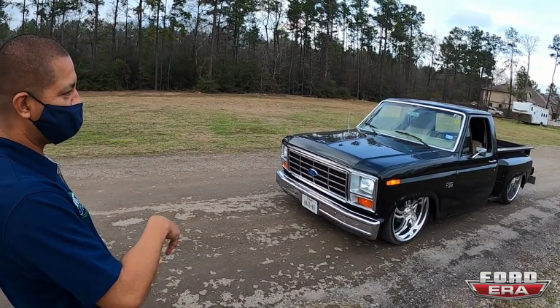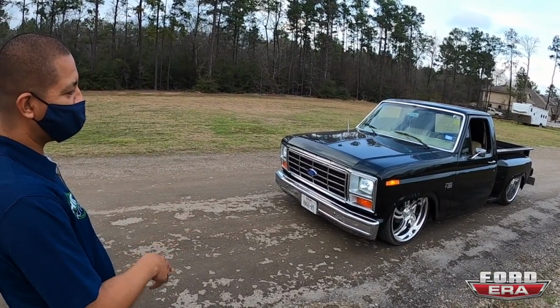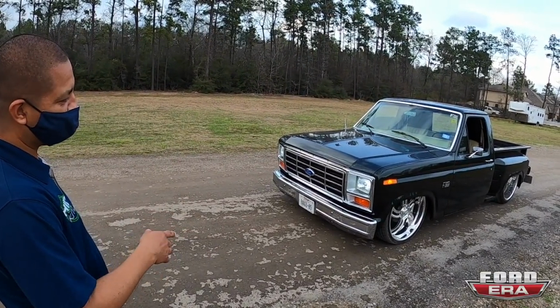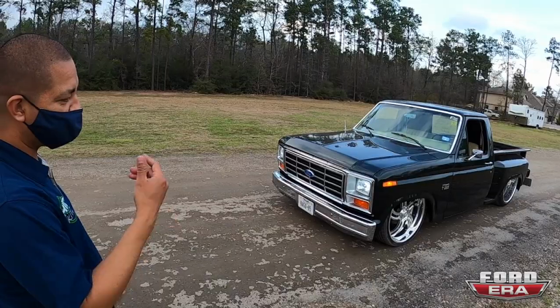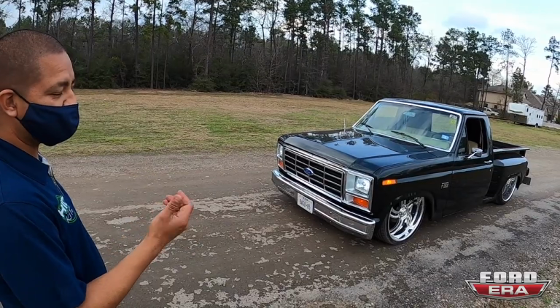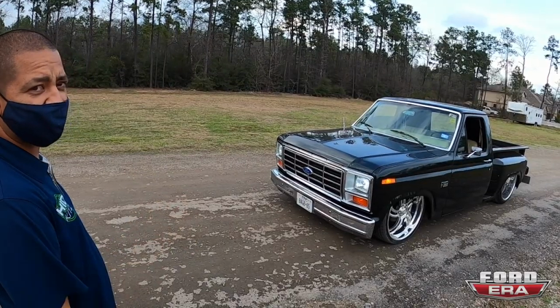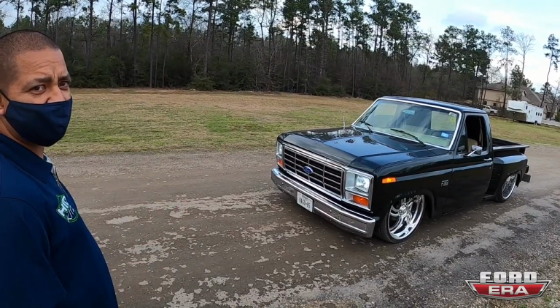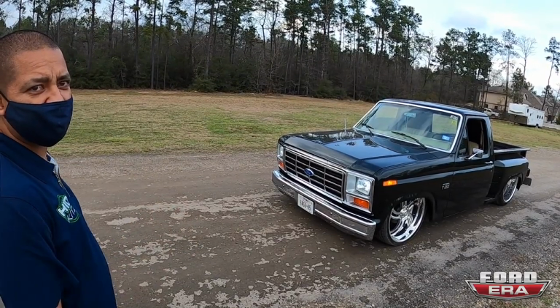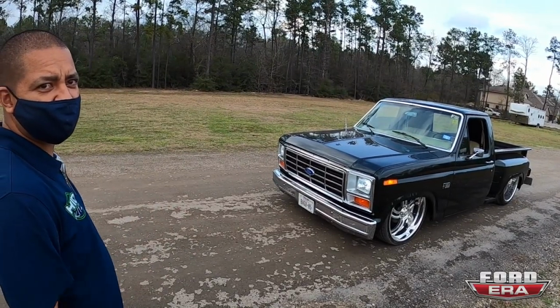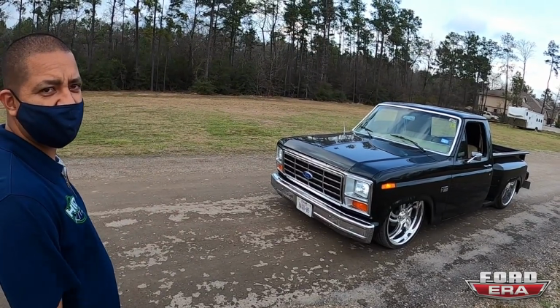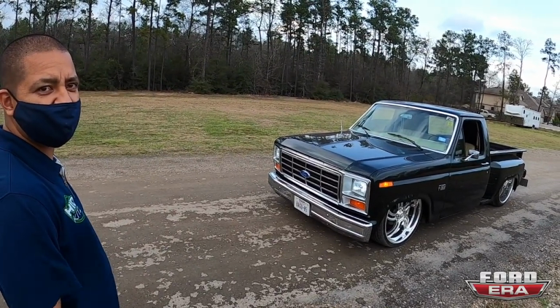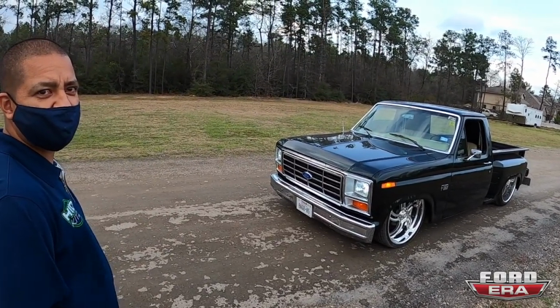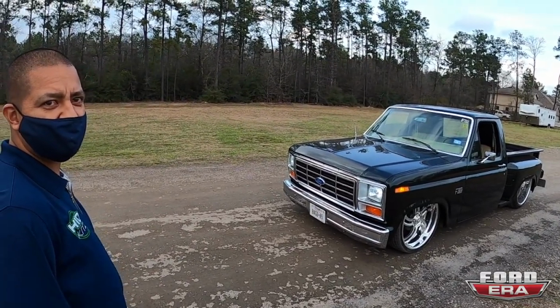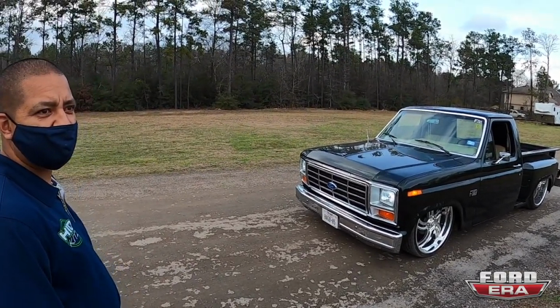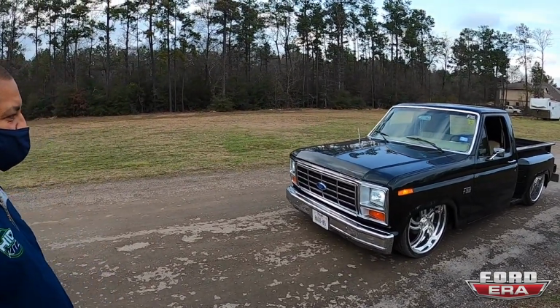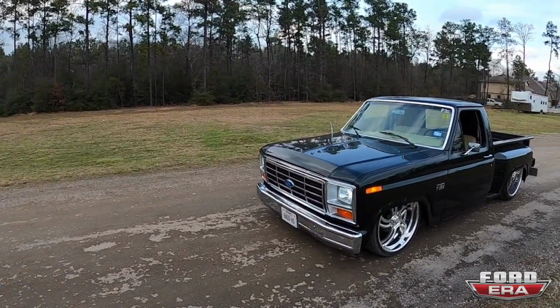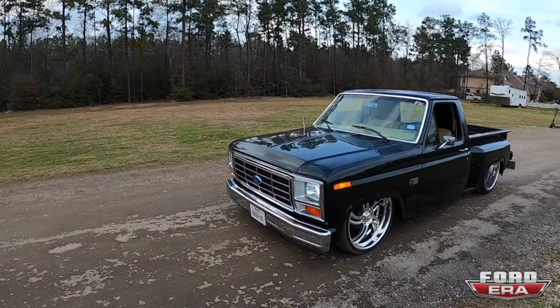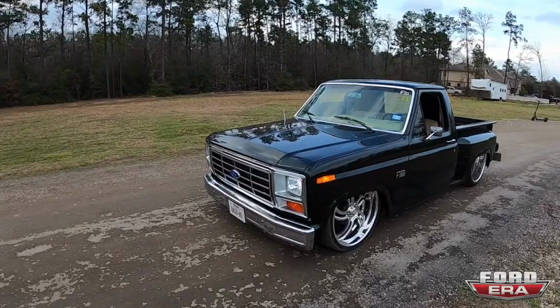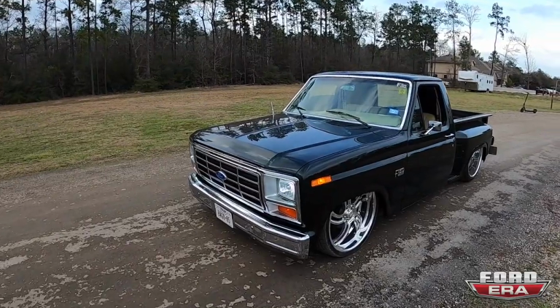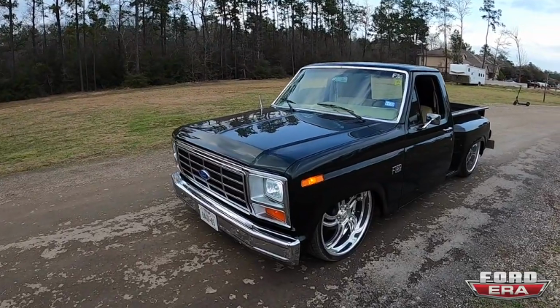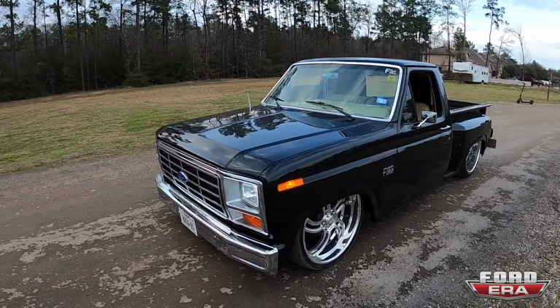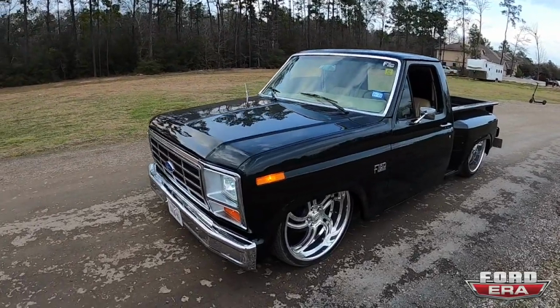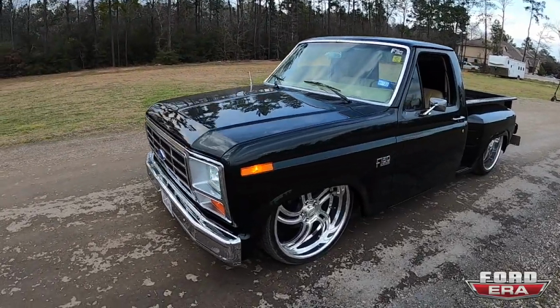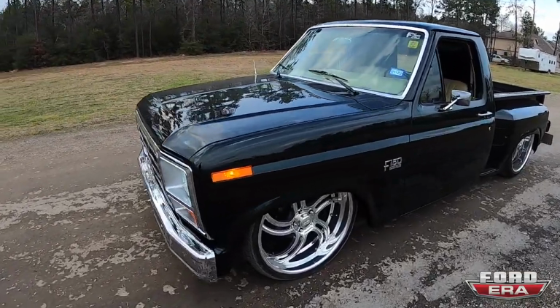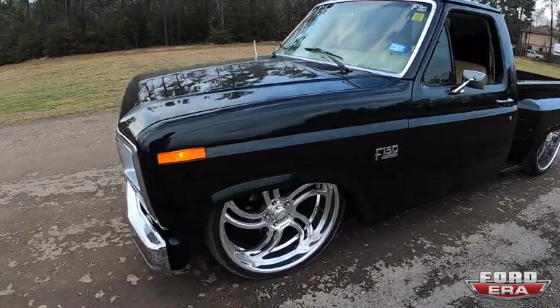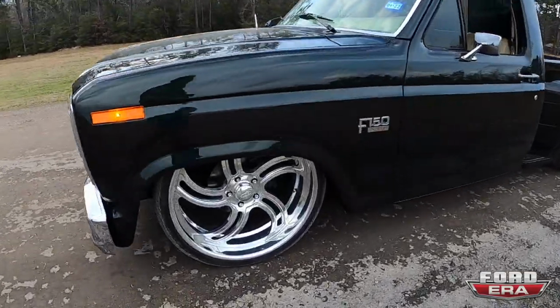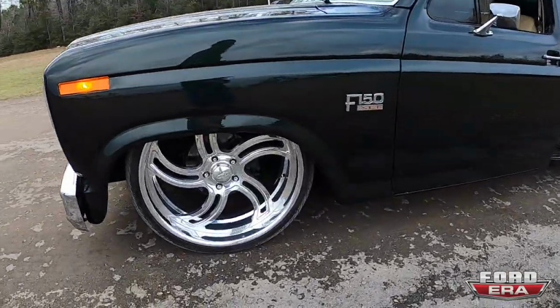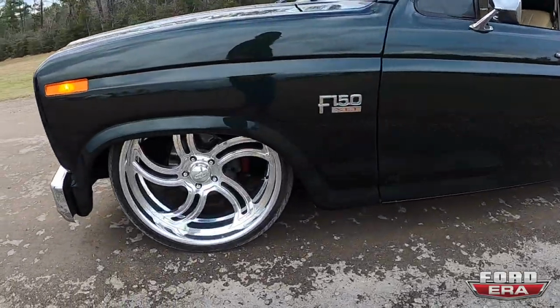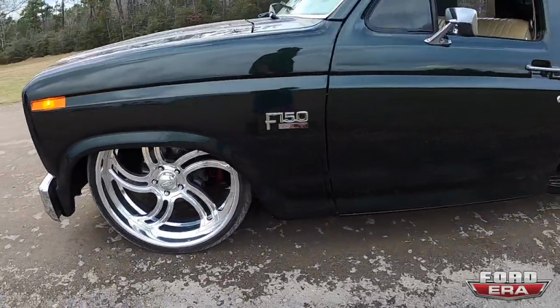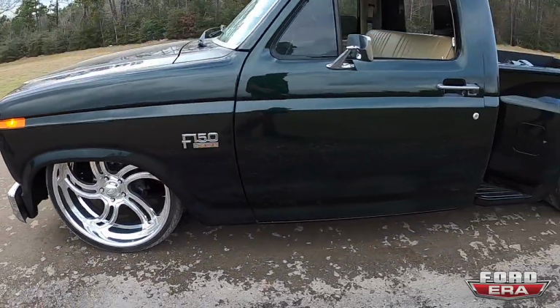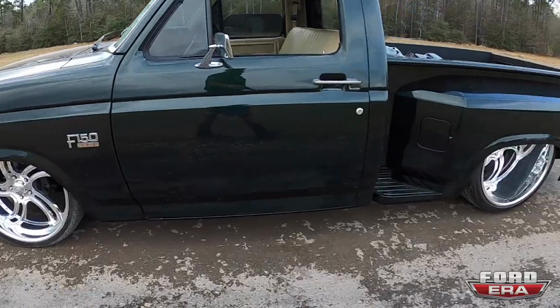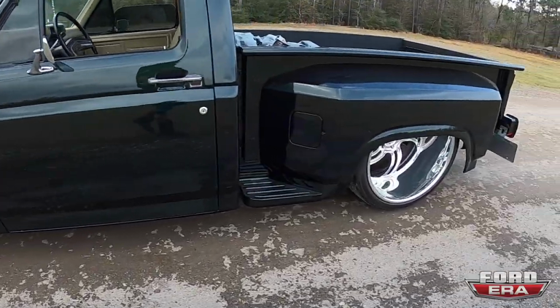It started with an inline-six manual, I made it automatic, and now finally got a 5.0 first-gen Coyote swap on it. Dude, awesome! Gumby did the work on this thing and he did such a nice job.